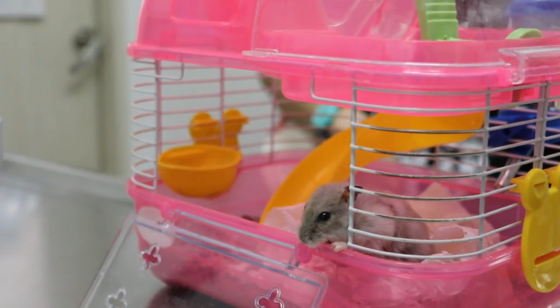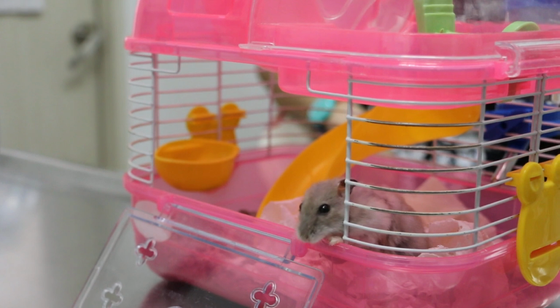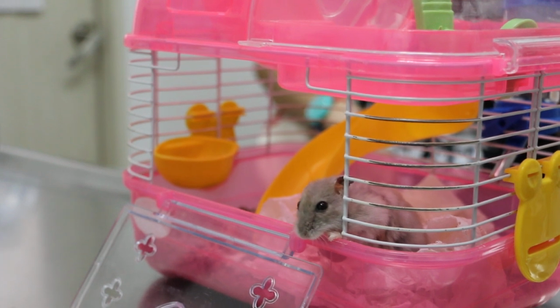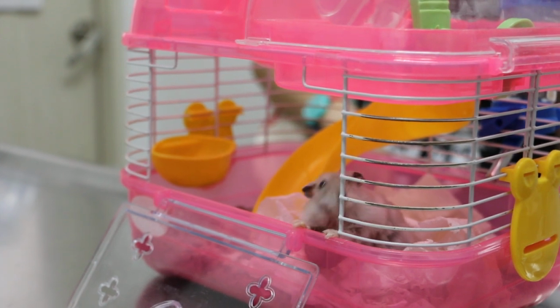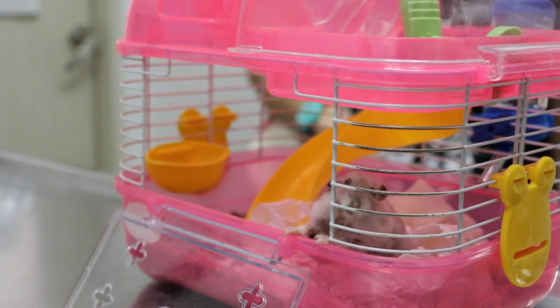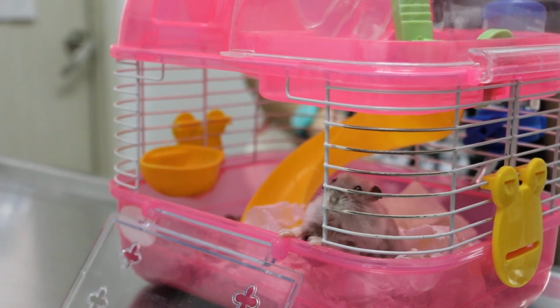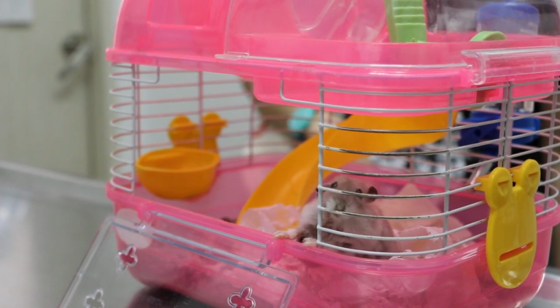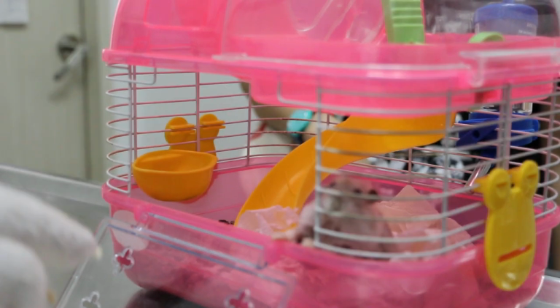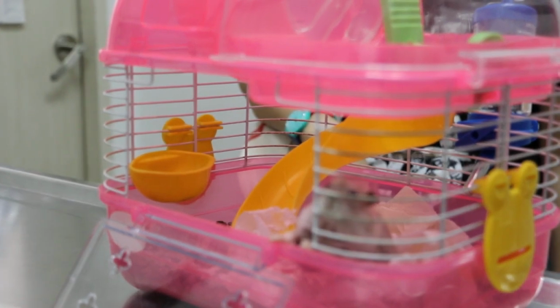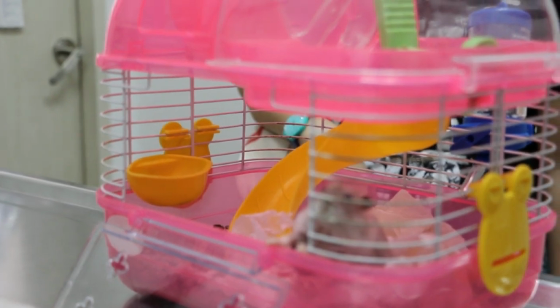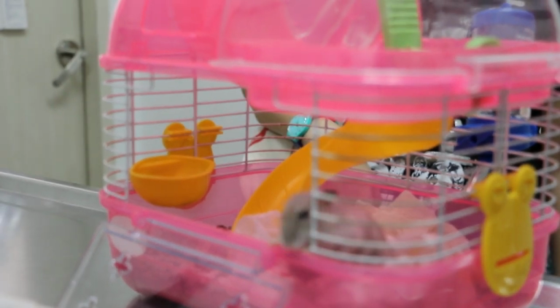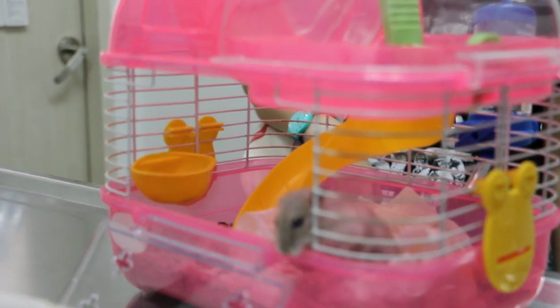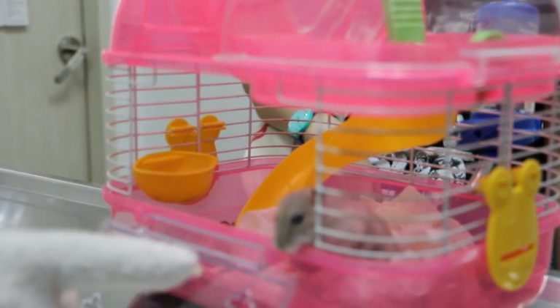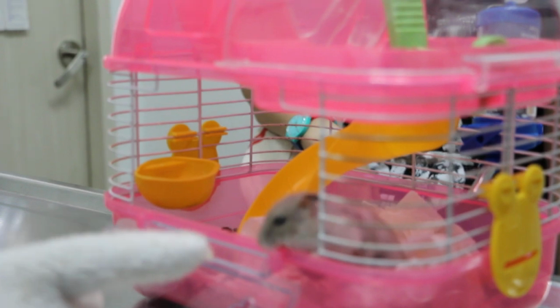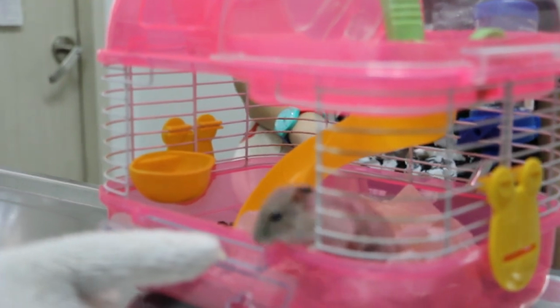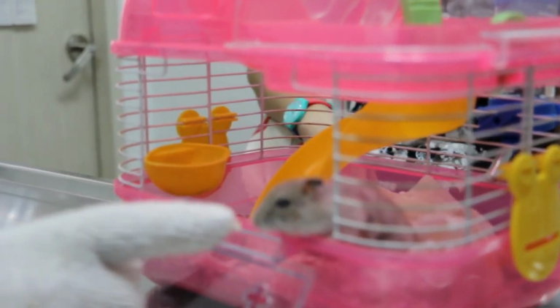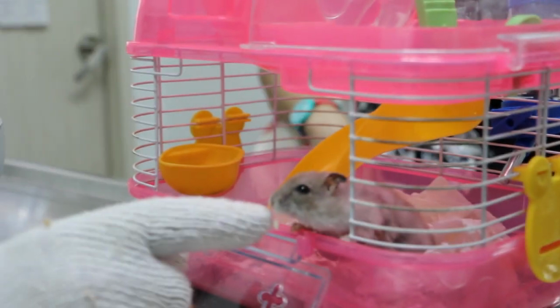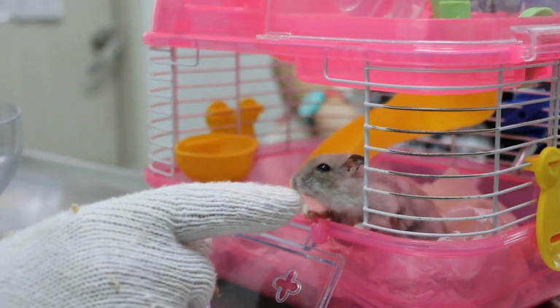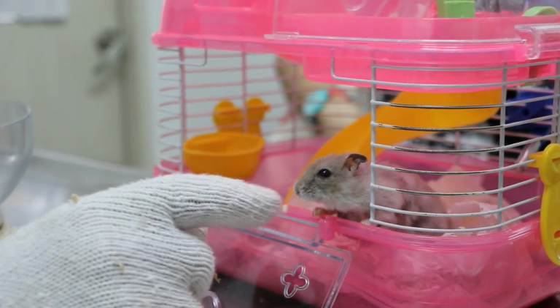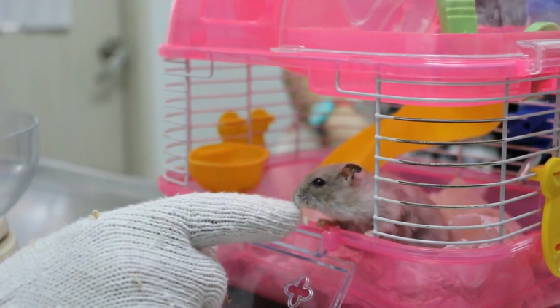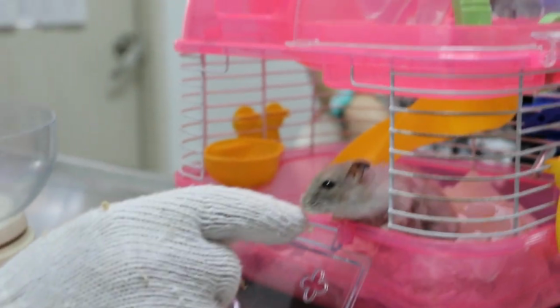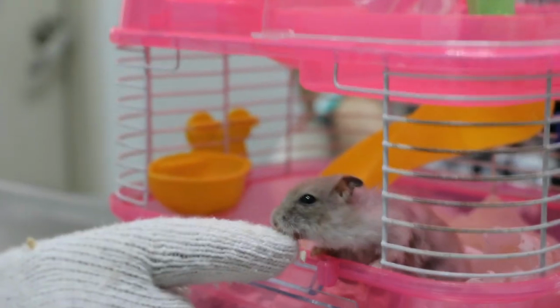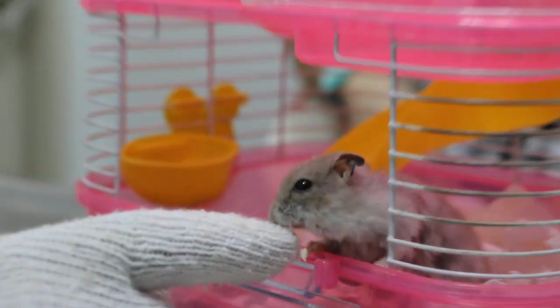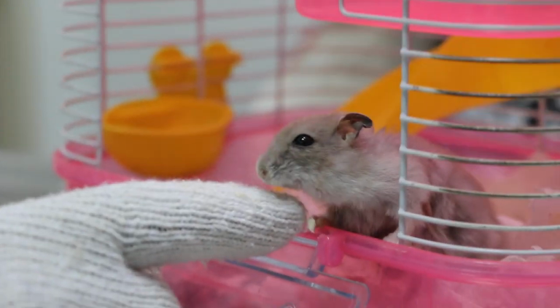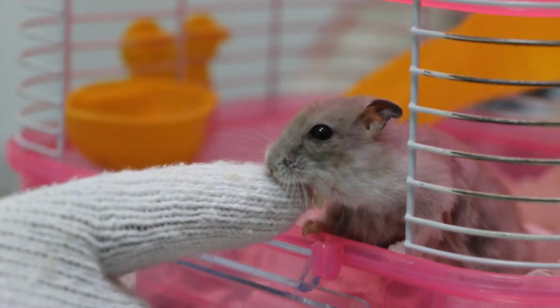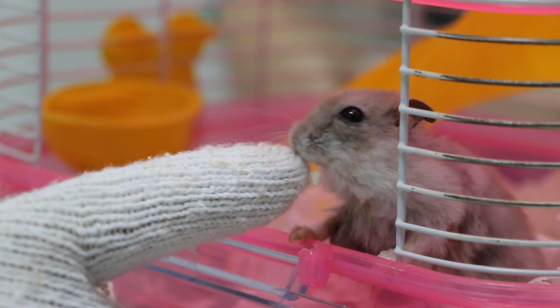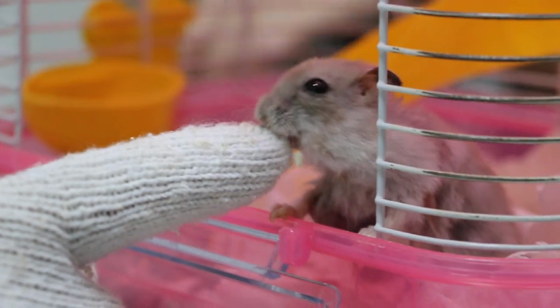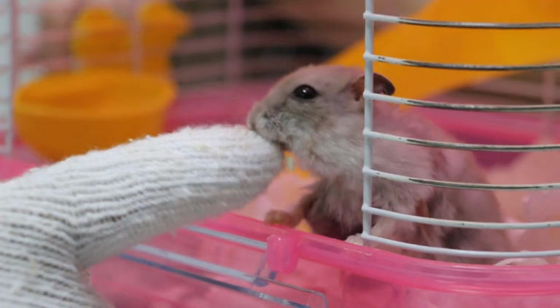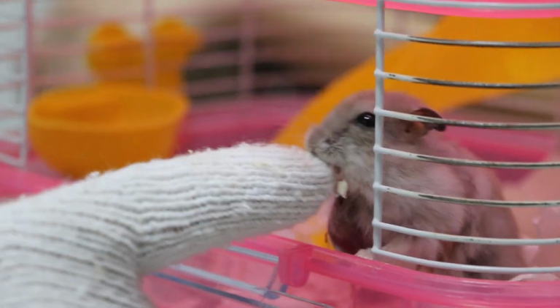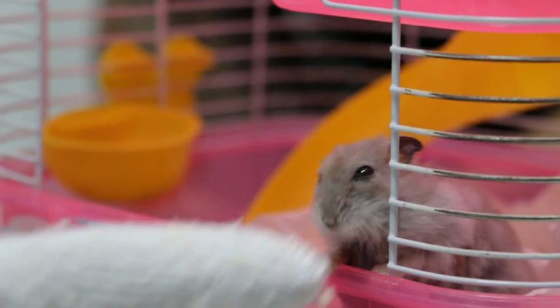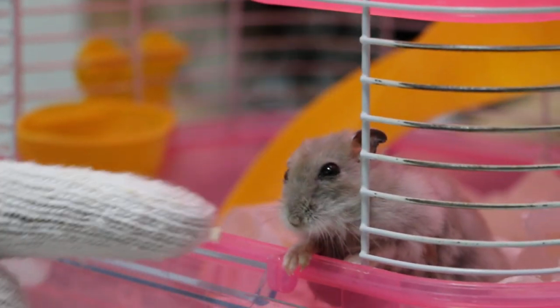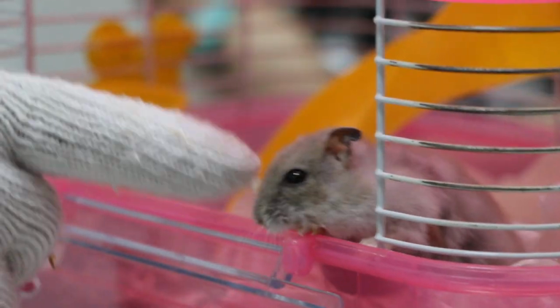This is a female hamster, 2 years old. The dog hamster comes in — what's the main complaint? Tumor on the right leg, which you can see here roughly.